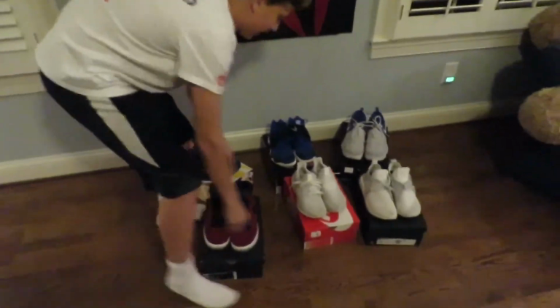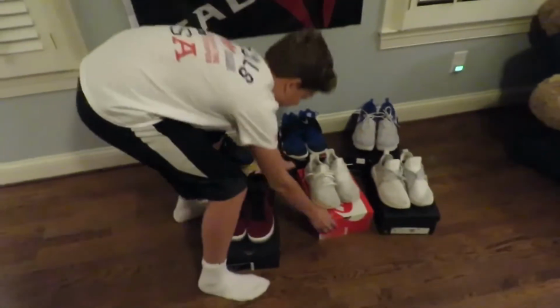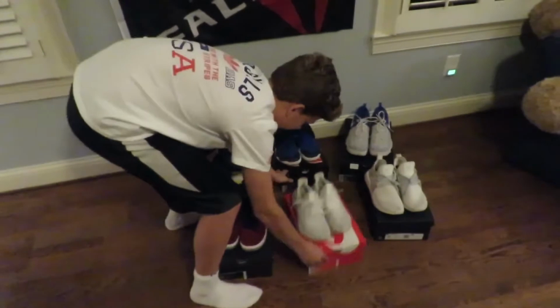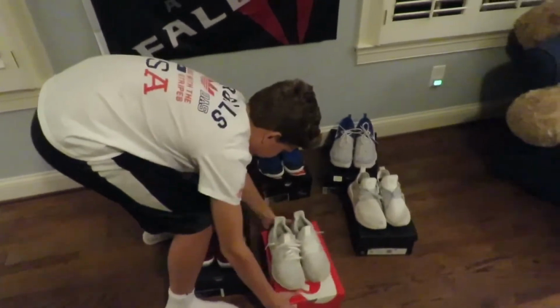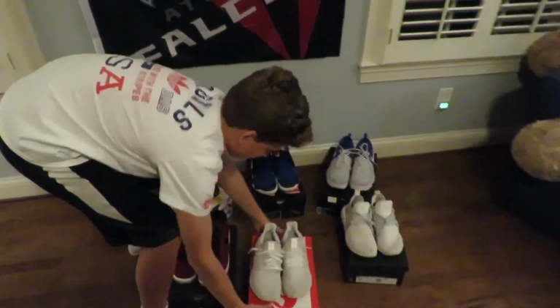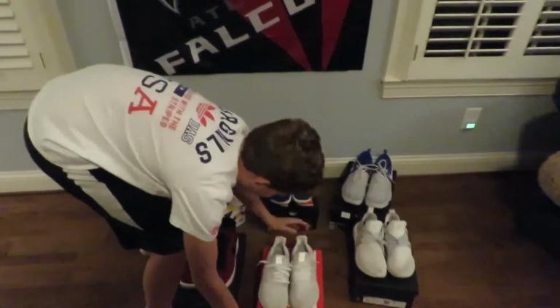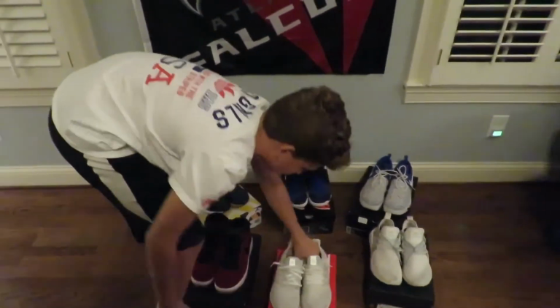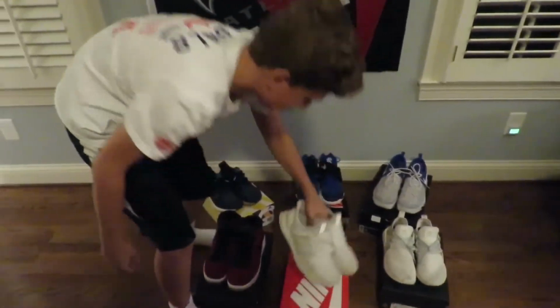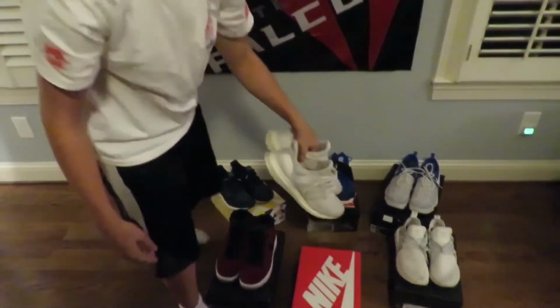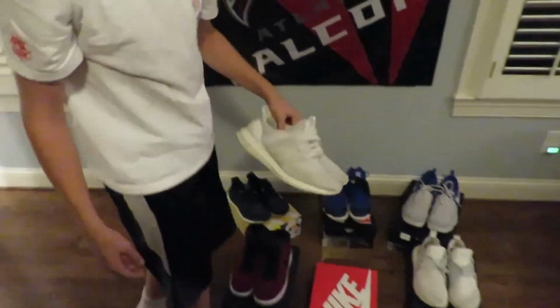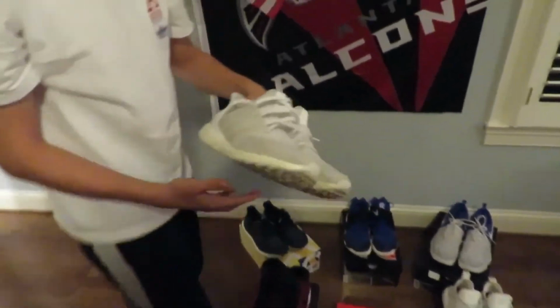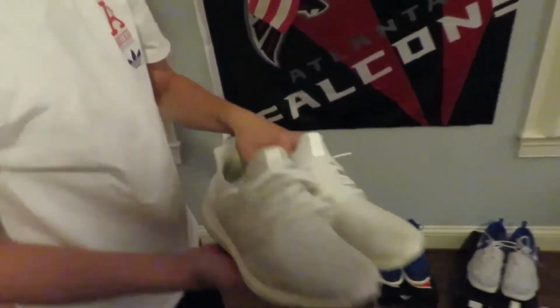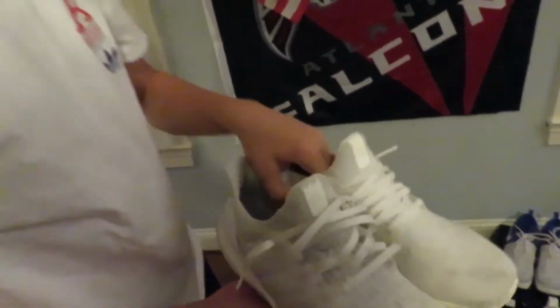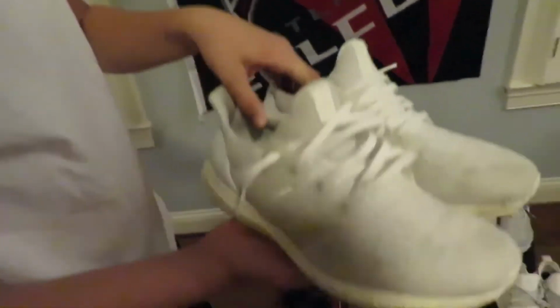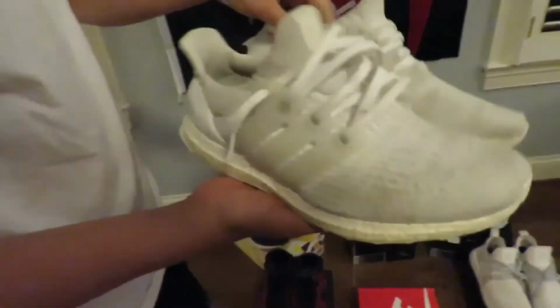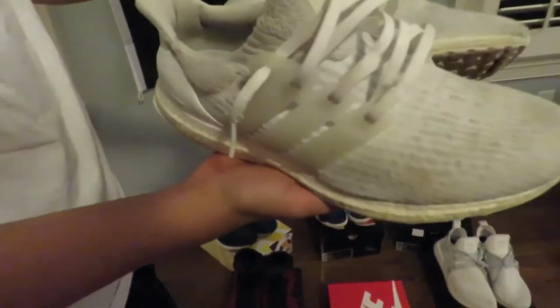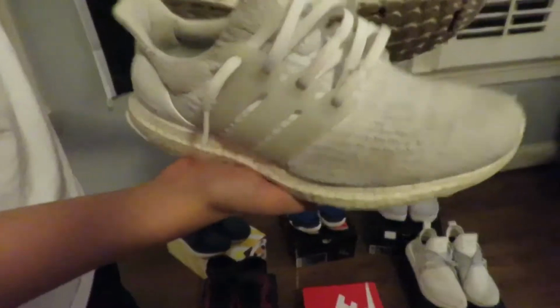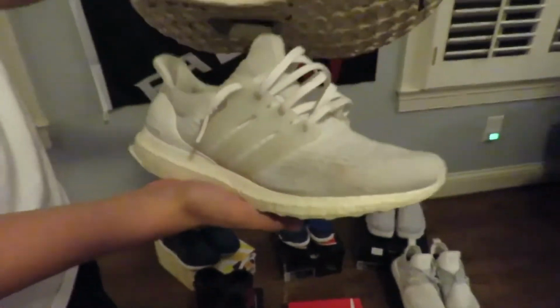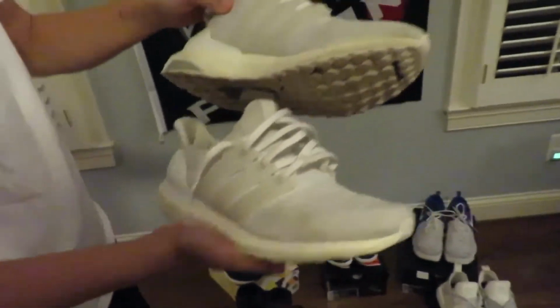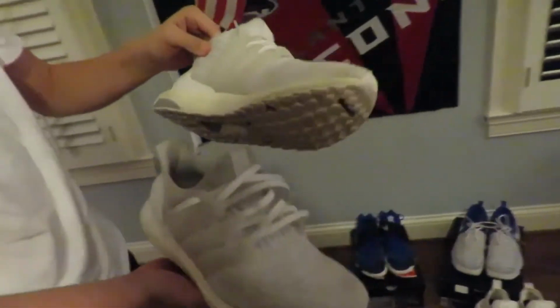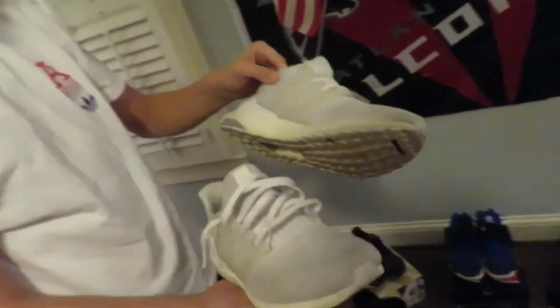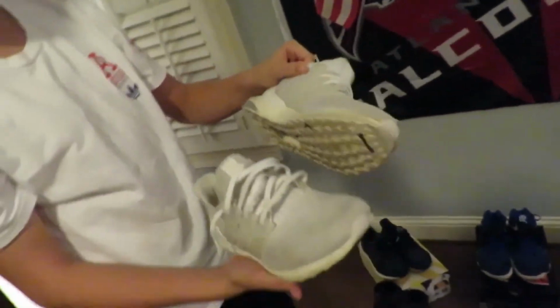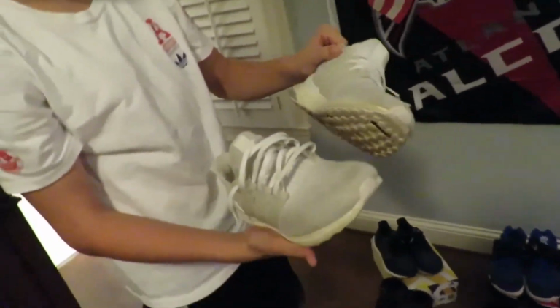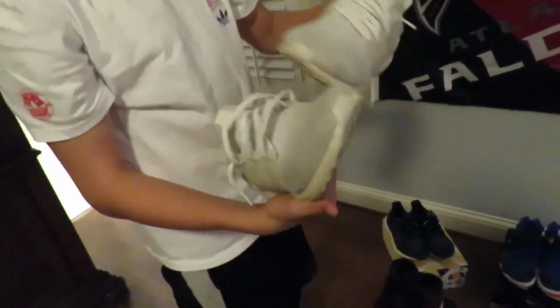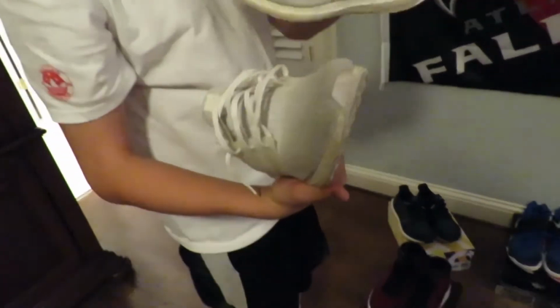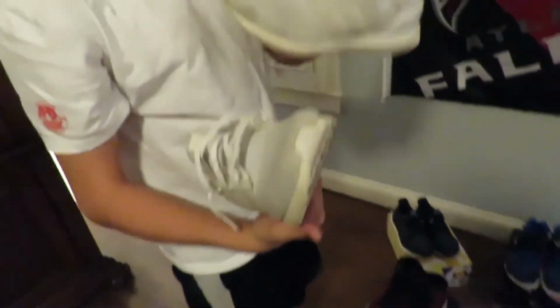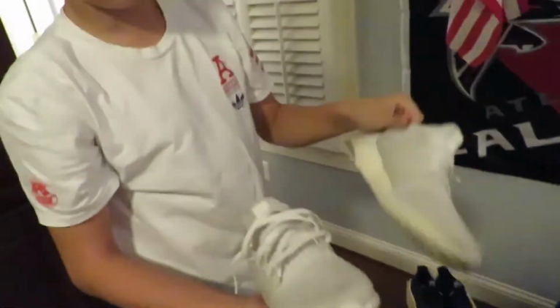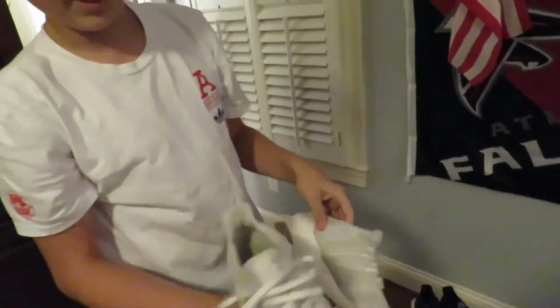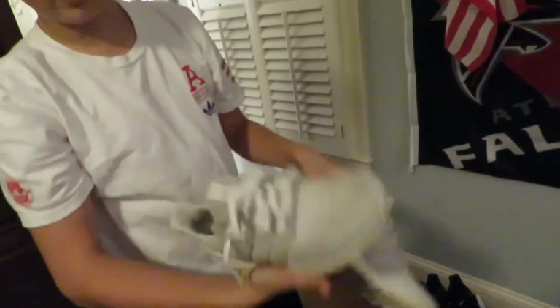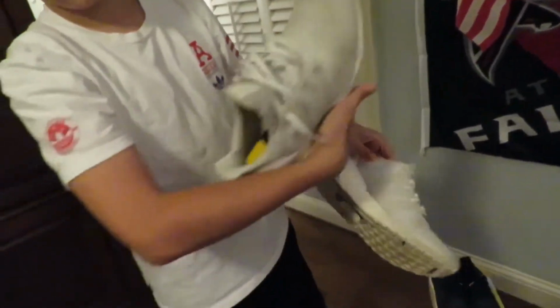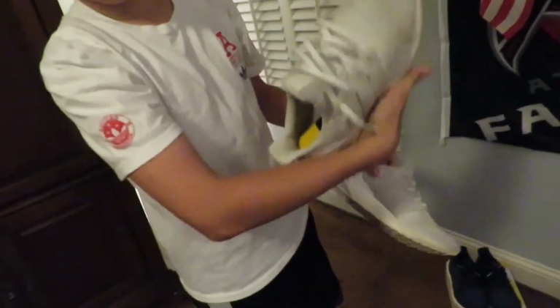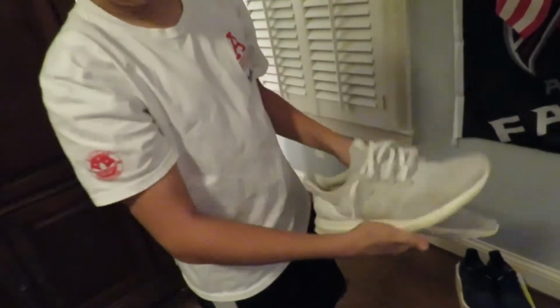Next I have my Ultra Boost 3.0's, all white. I really love these — probably my favorite pair of shoes right now. Great condition, smell good. Got the crep pills in them.